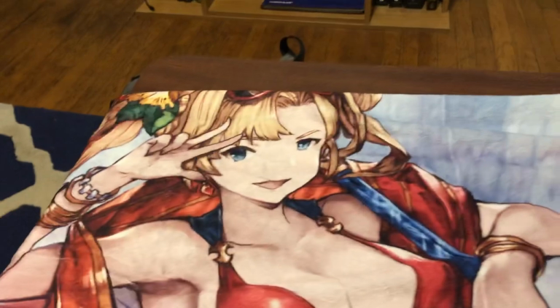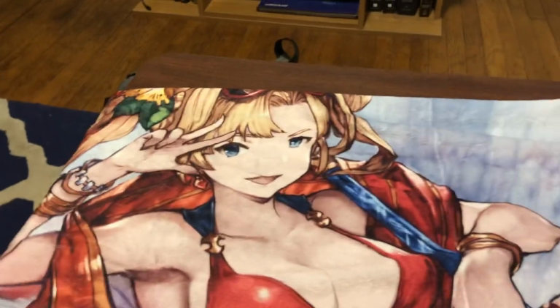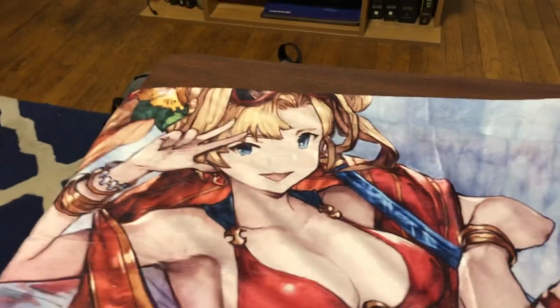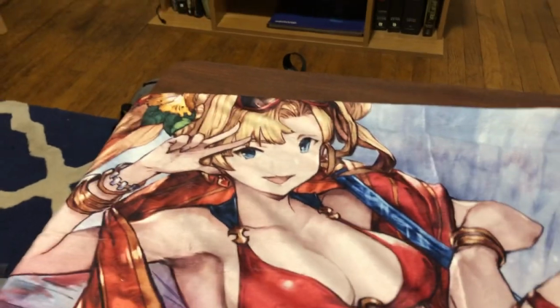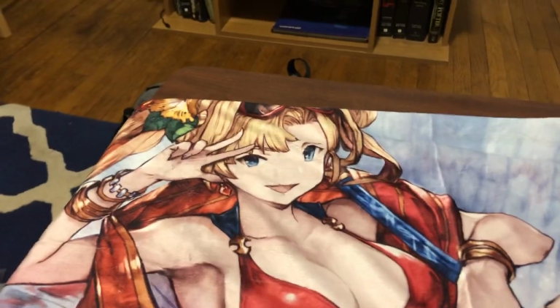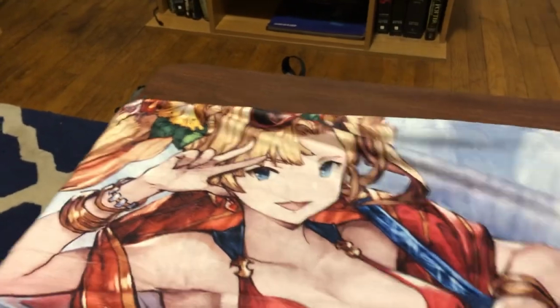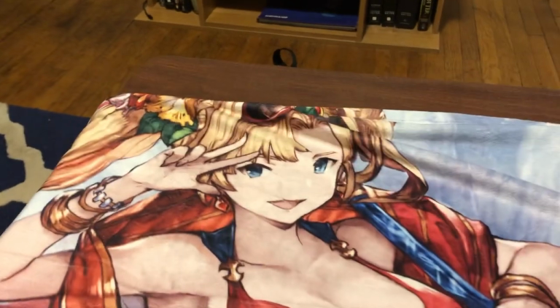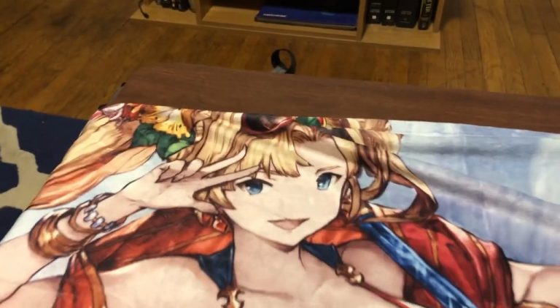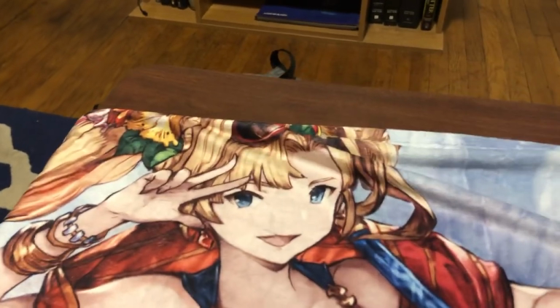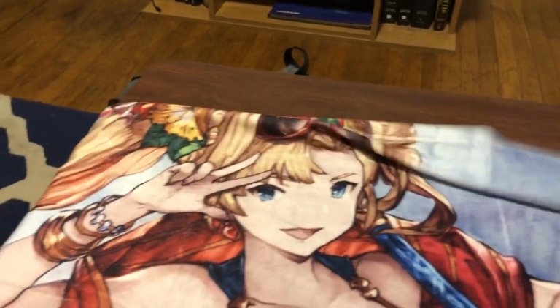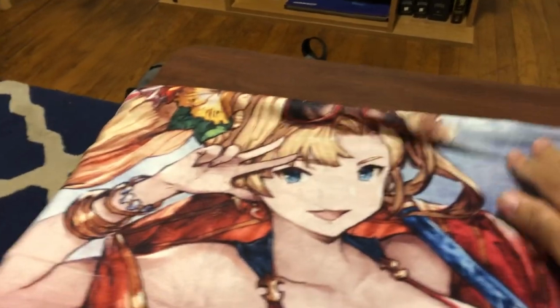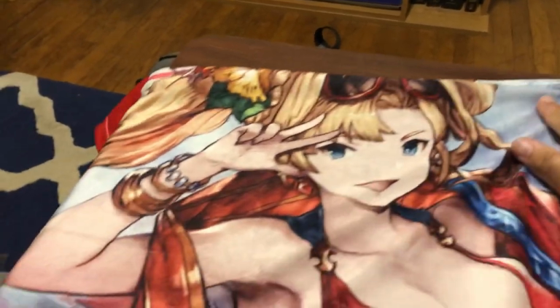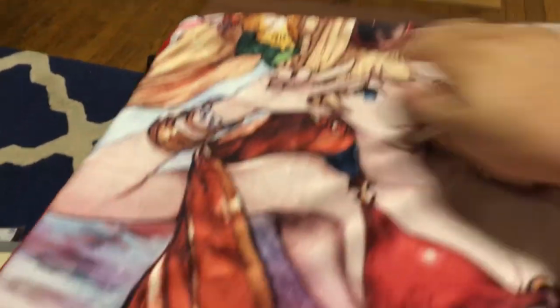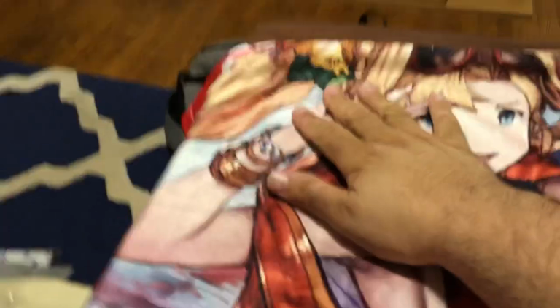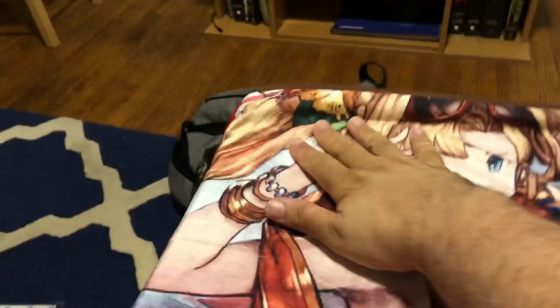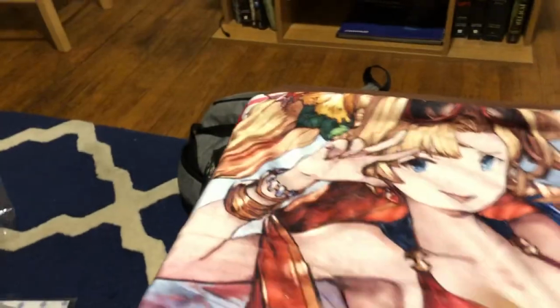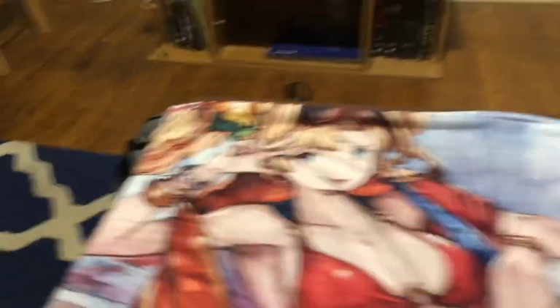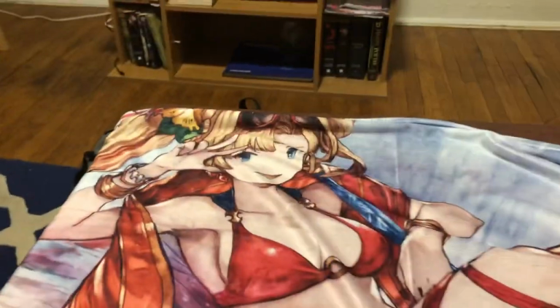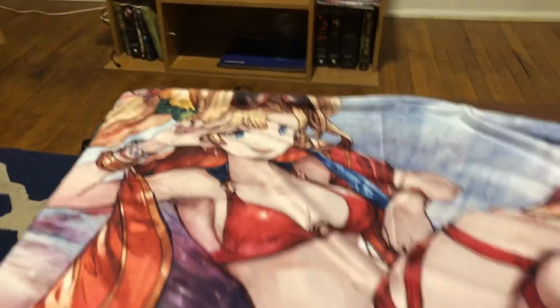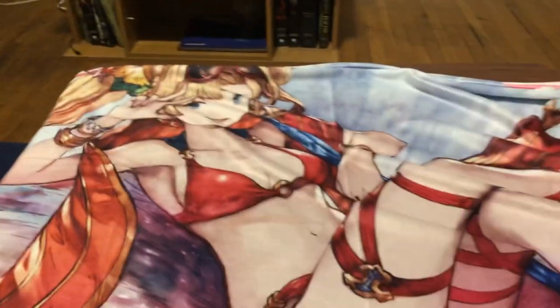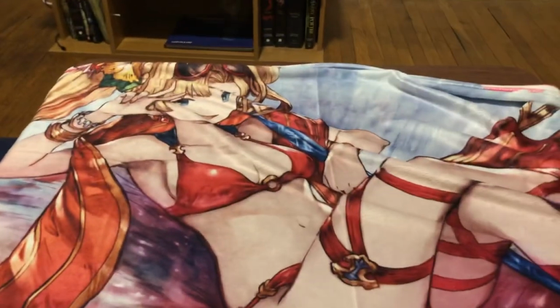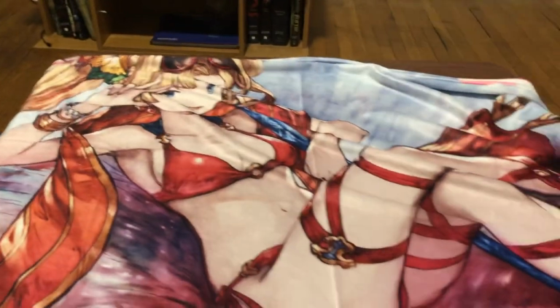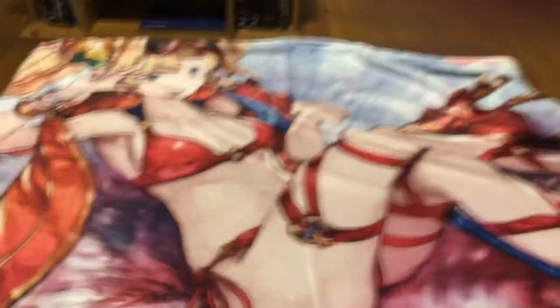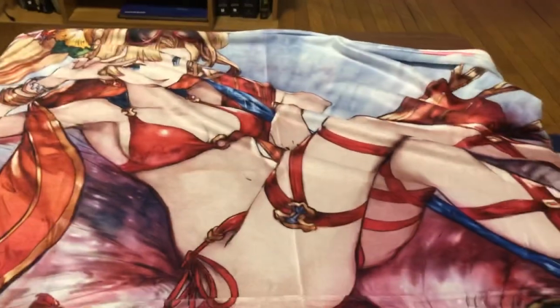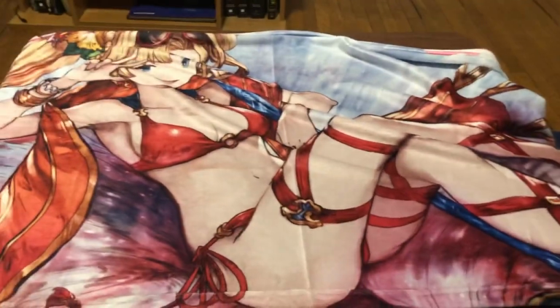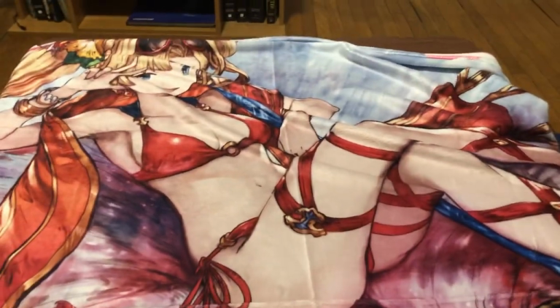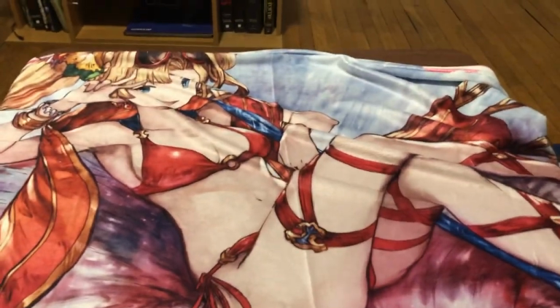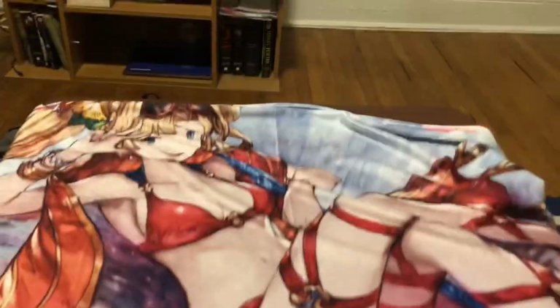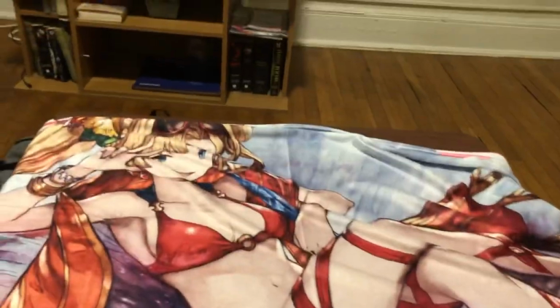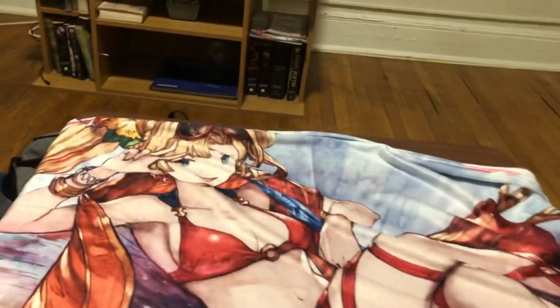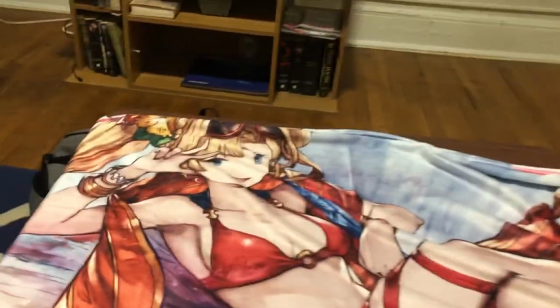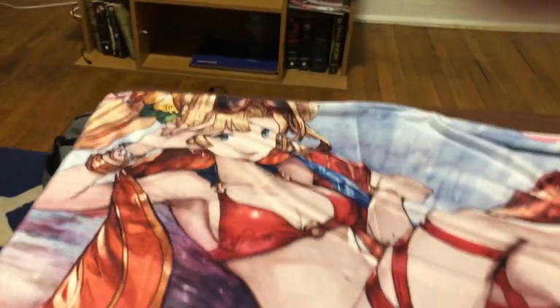Got a Summer Zeta towel, which takes up about the same space as this coffee table, but it's a nice Summer Zeta.